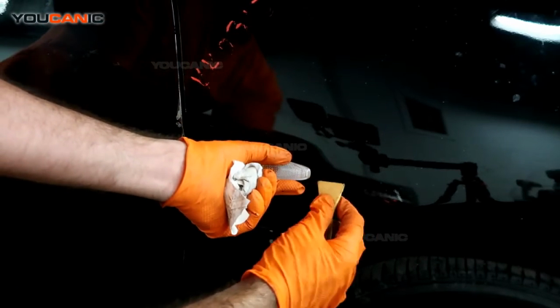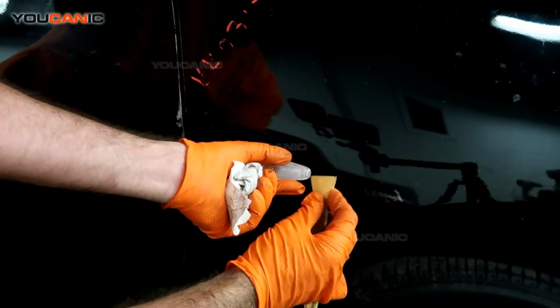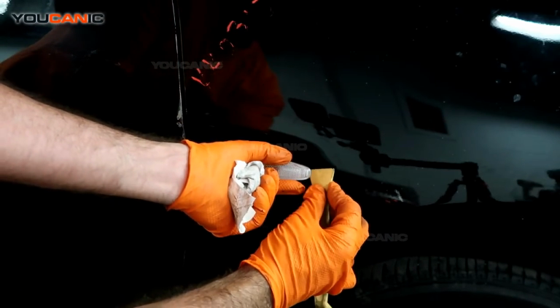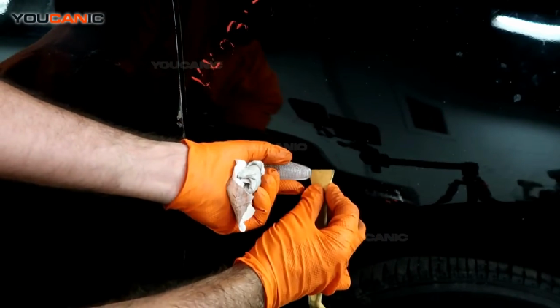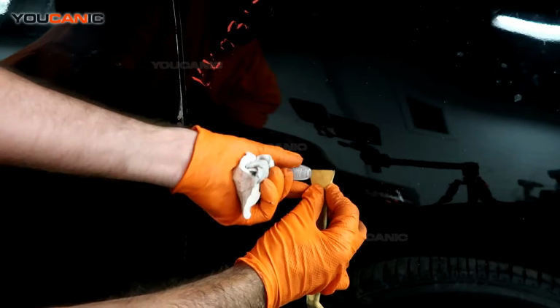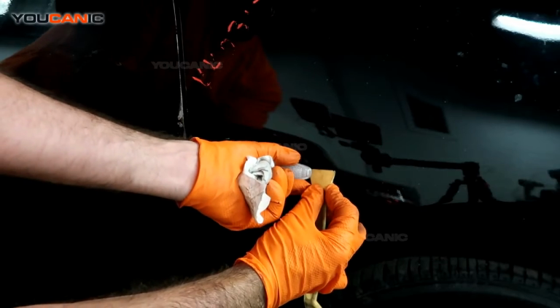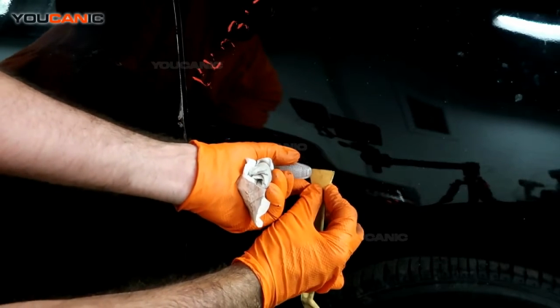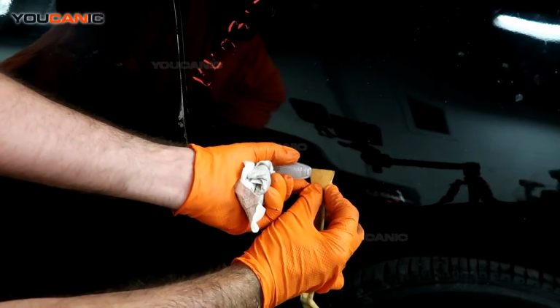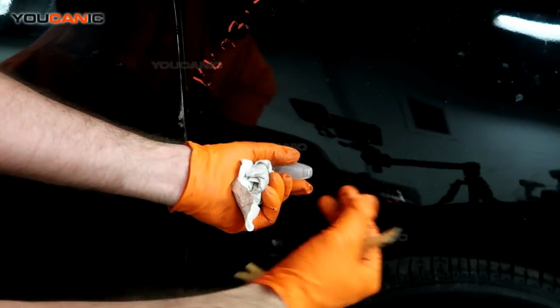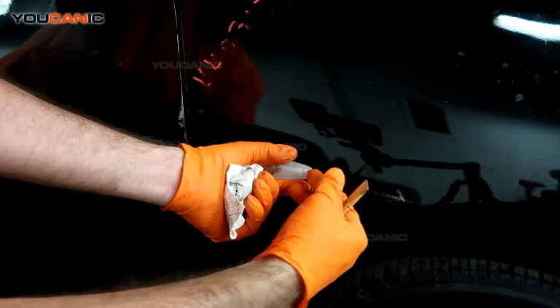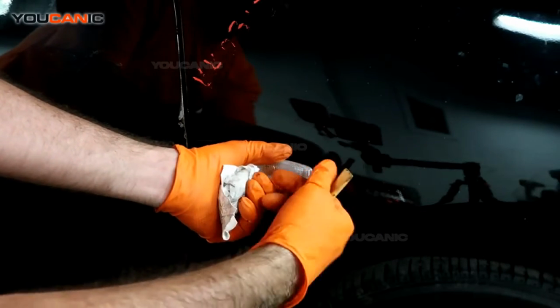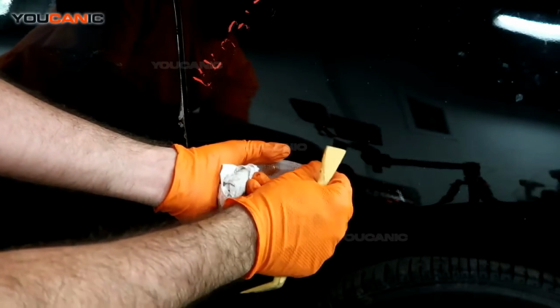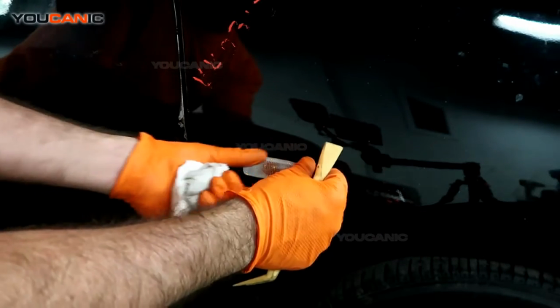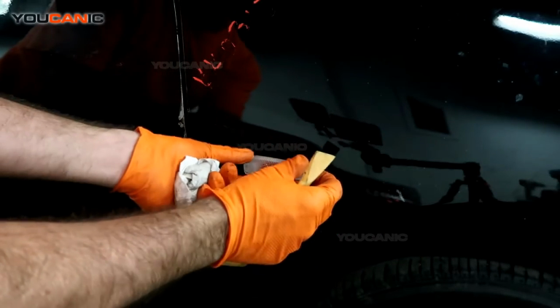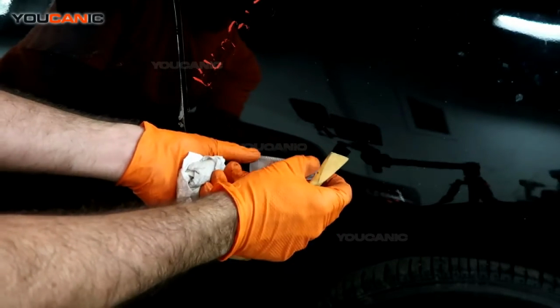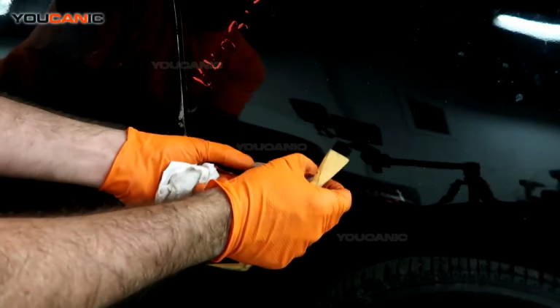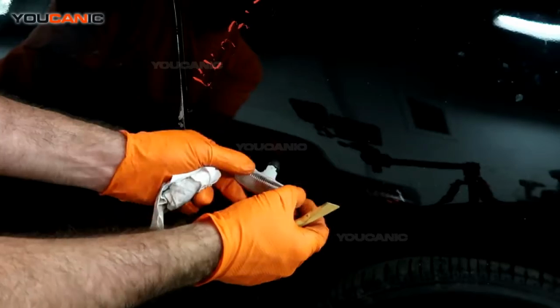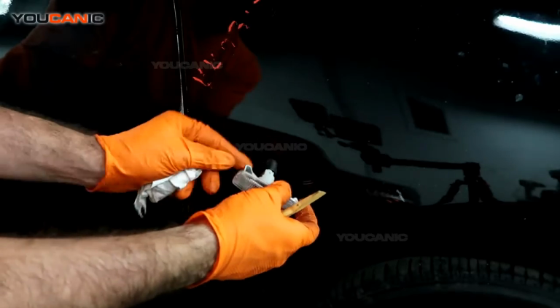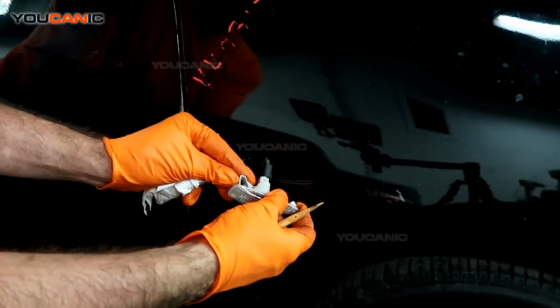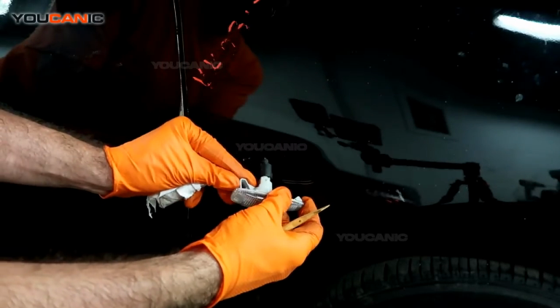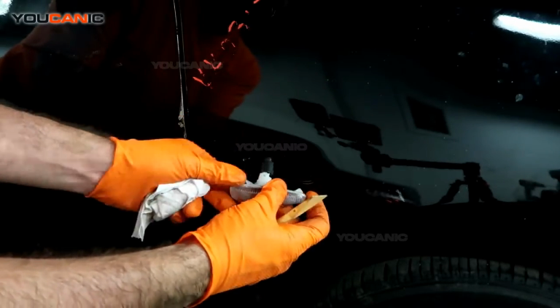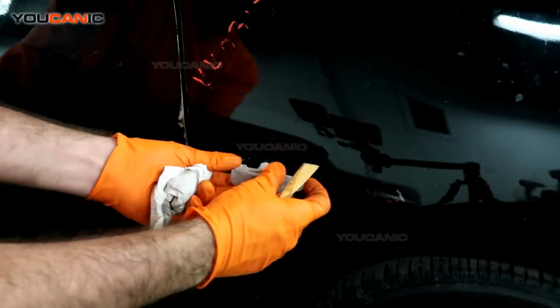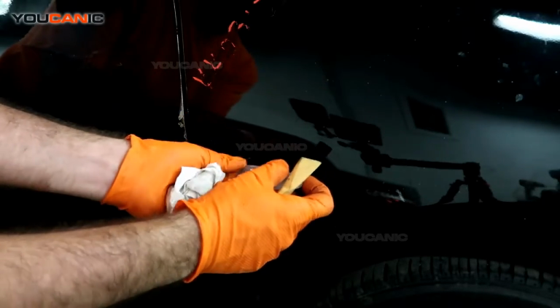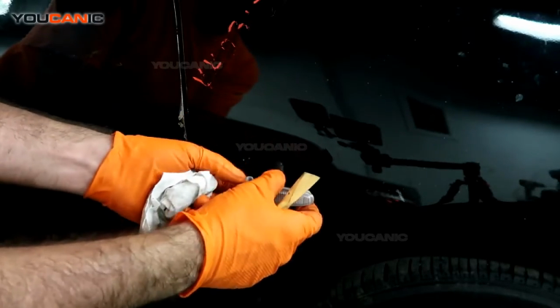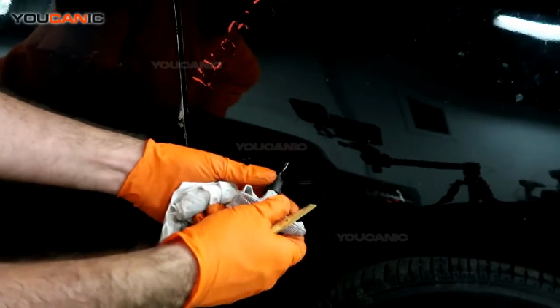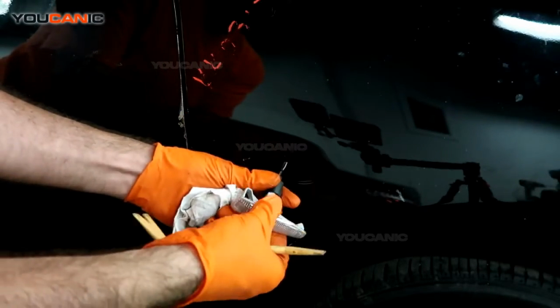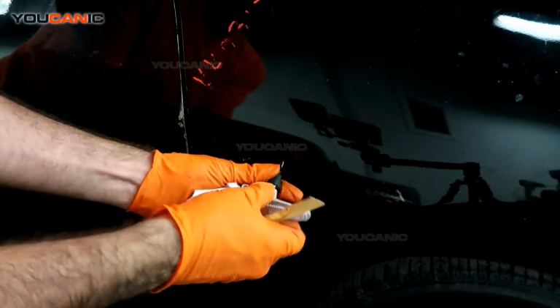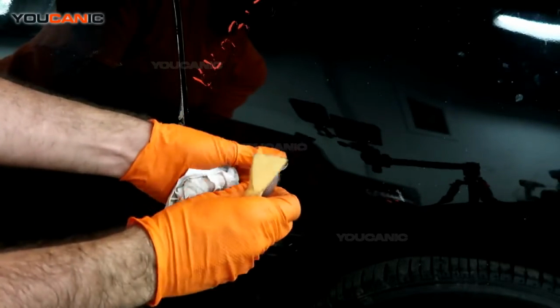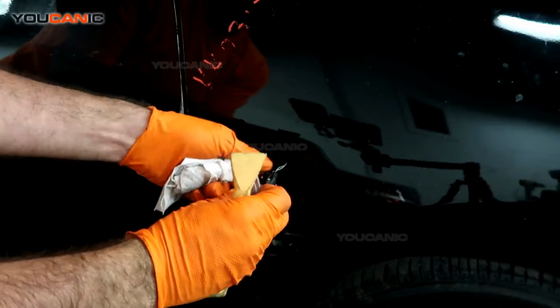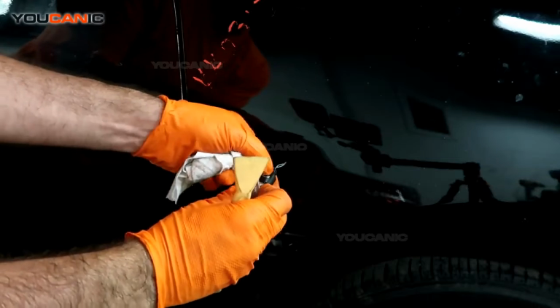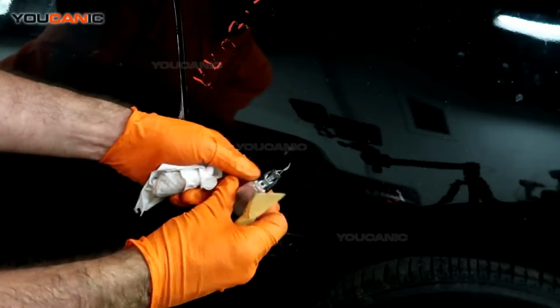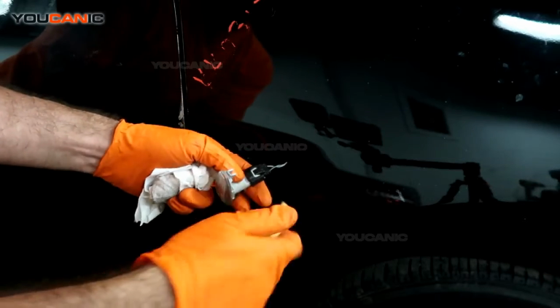Just go ahead and push this backwards toward the back of the car. You'll see it pushes this little tab in so that you can get this out and pop it out. Then you would just go ahead and undo this clip.